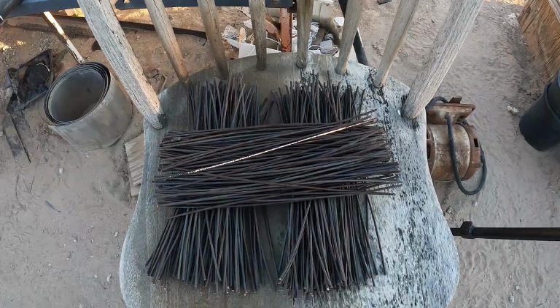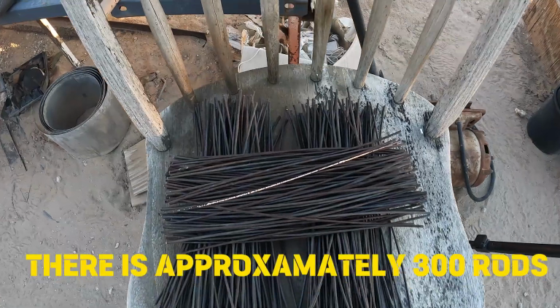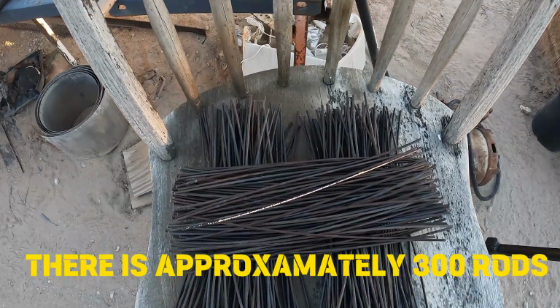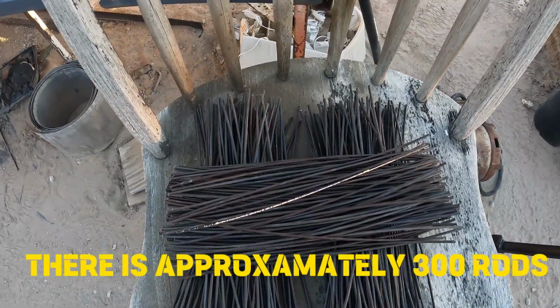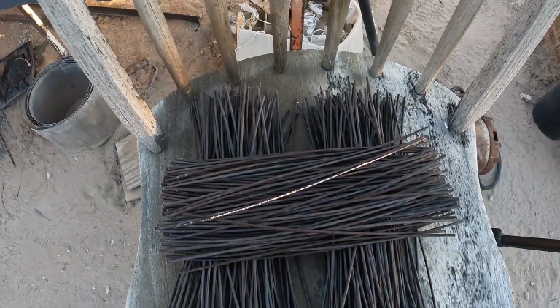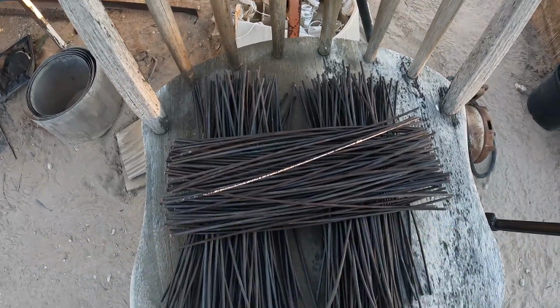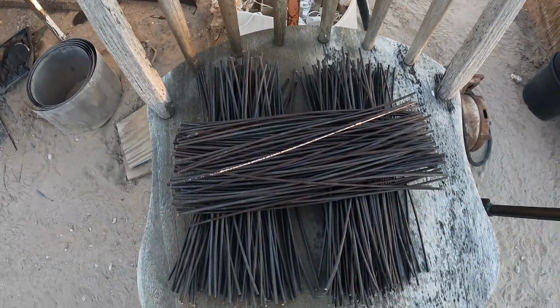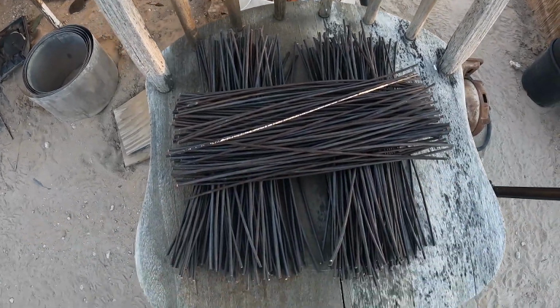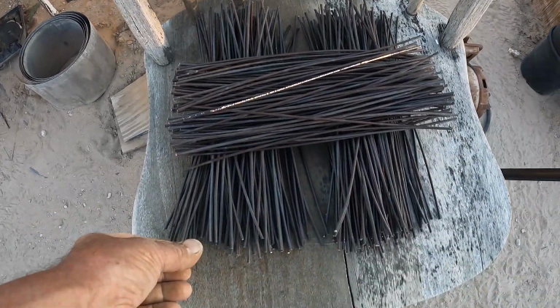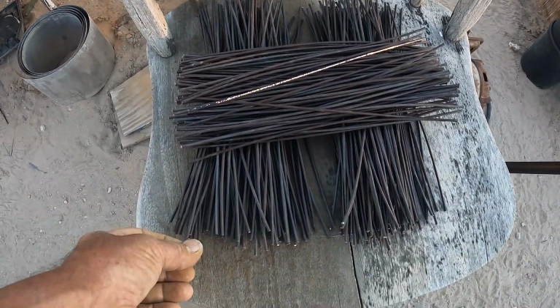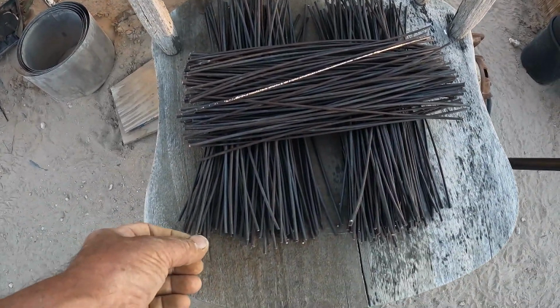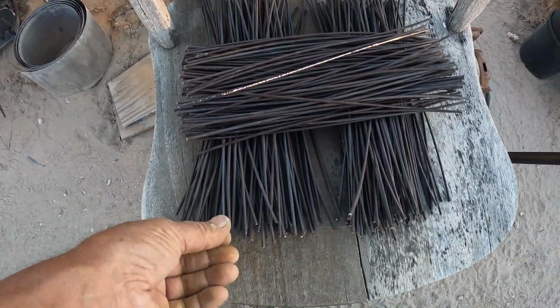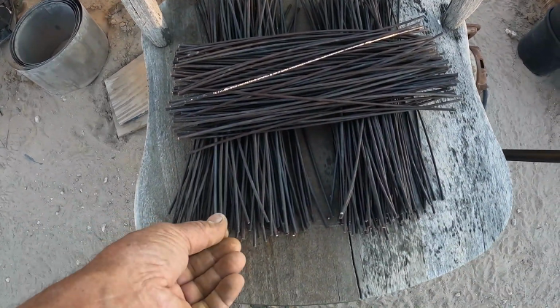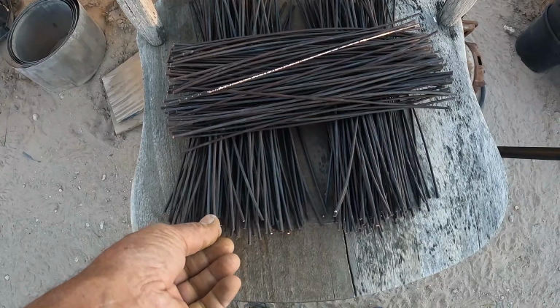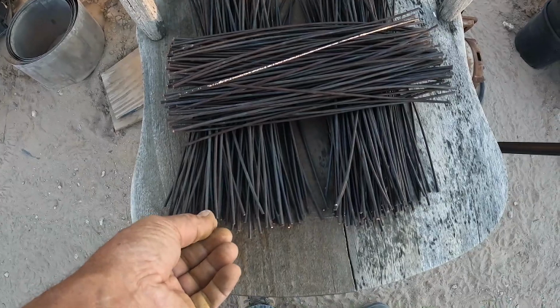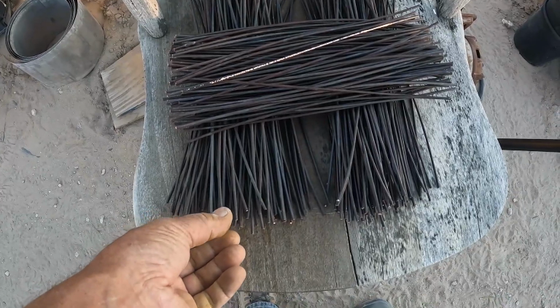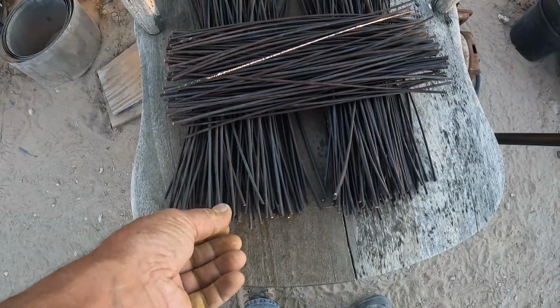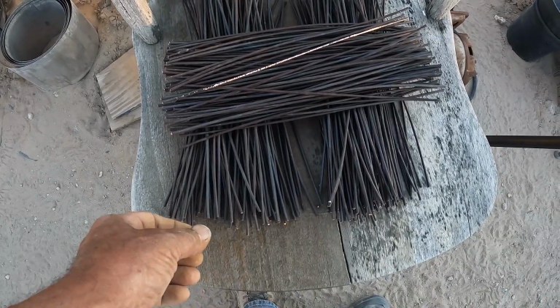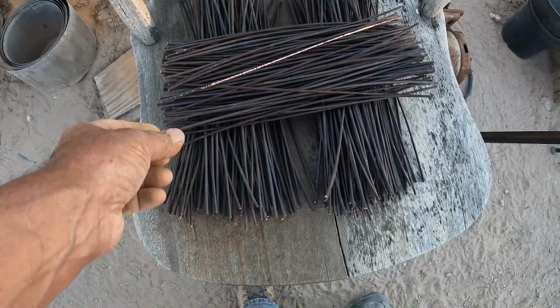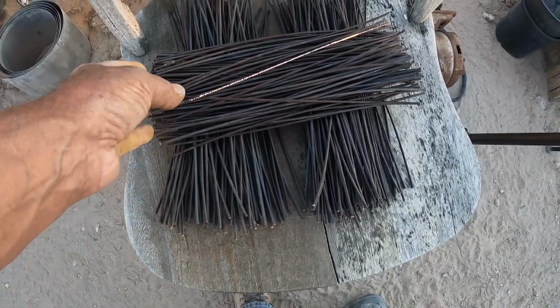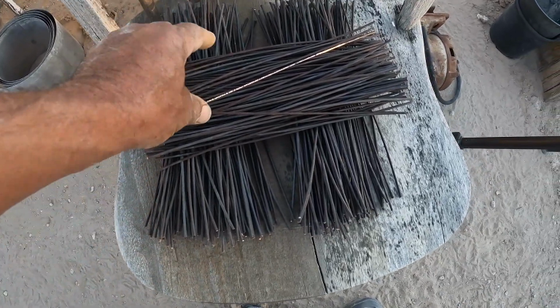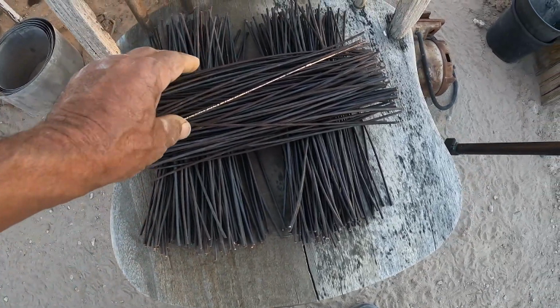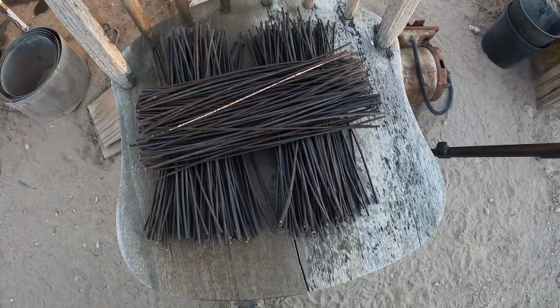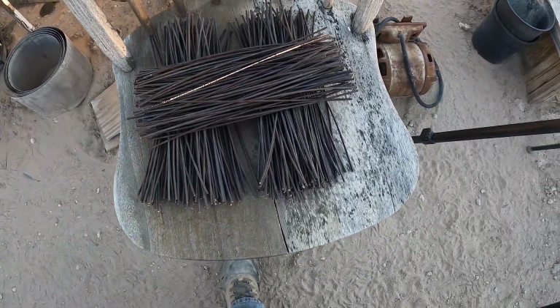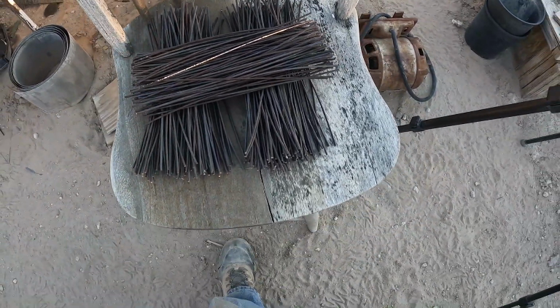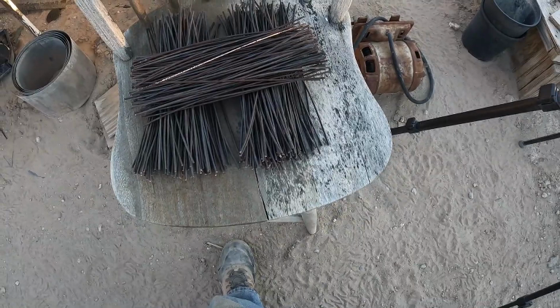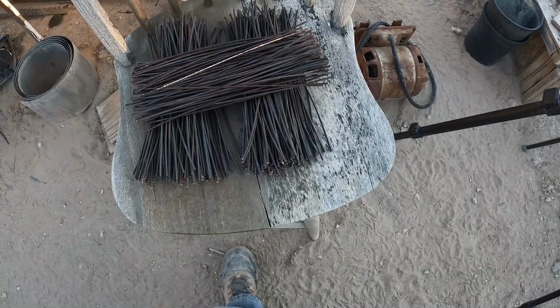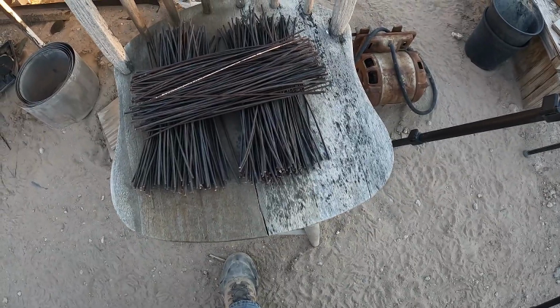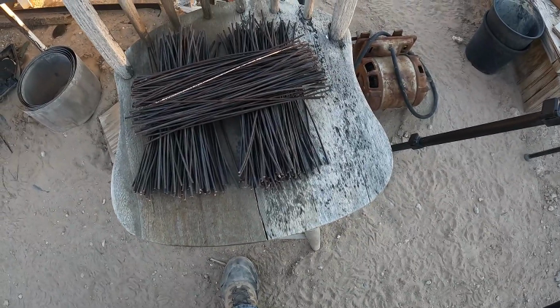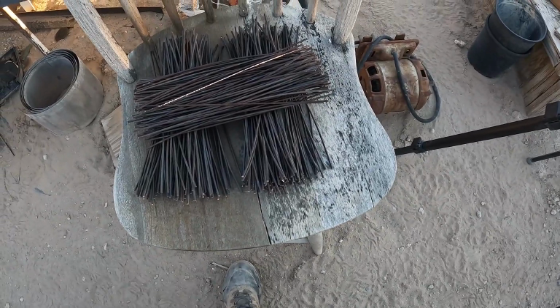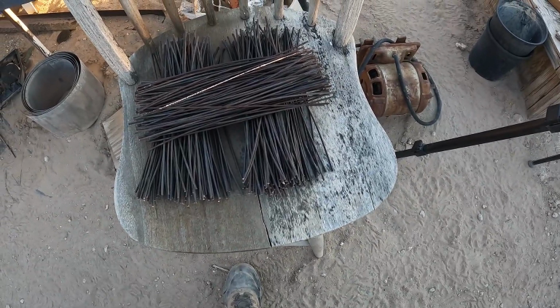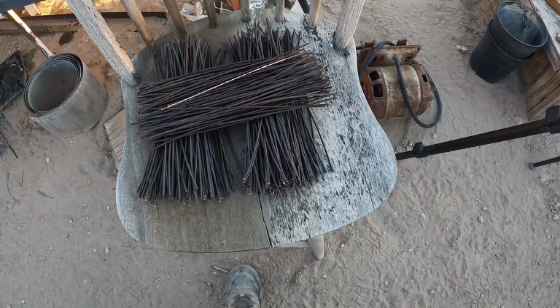There's 300 rods. I'm going to deburr the edges and taper one end a little bit so they go through the holes easily. There's another couple hours there, and then I'll put them all in.